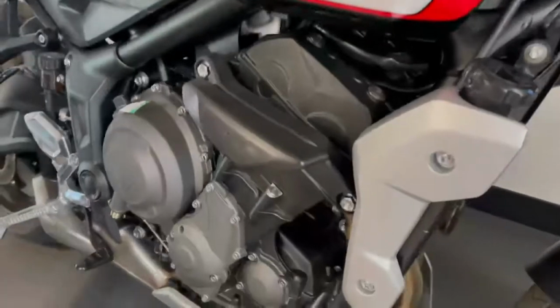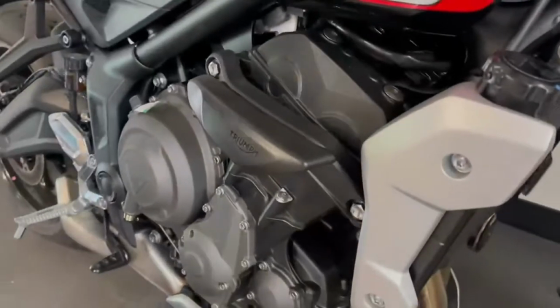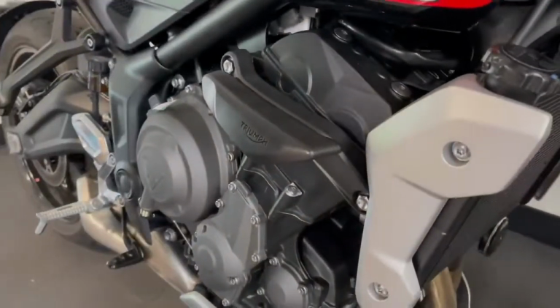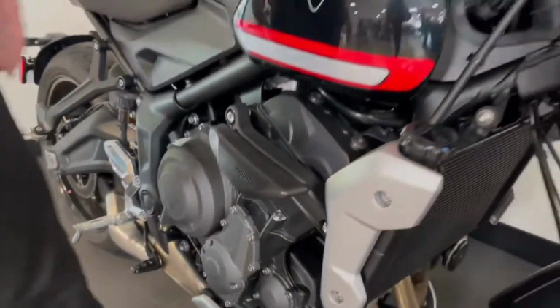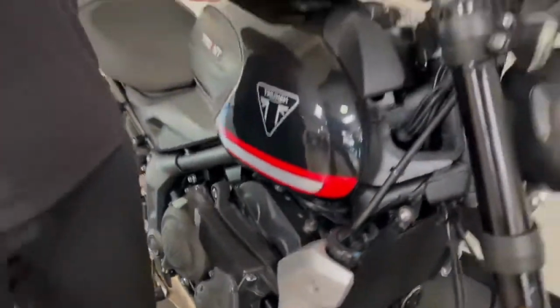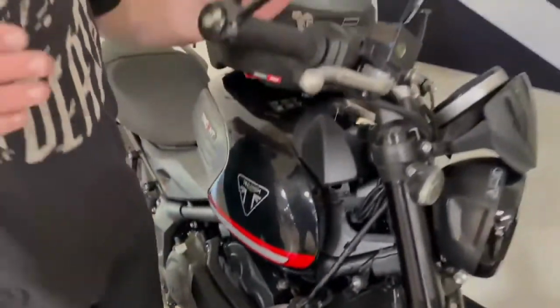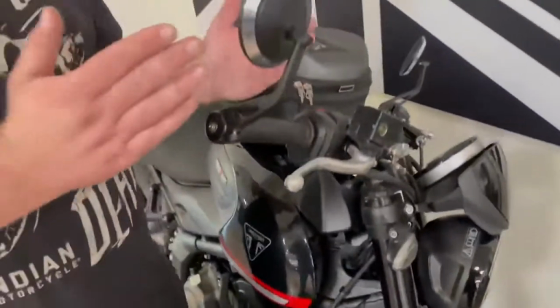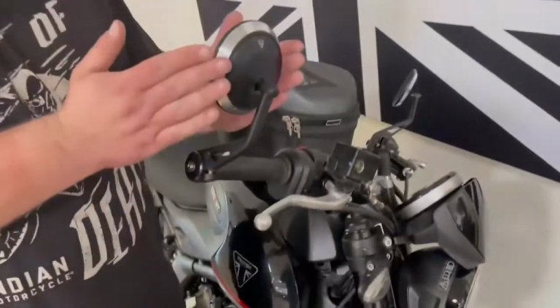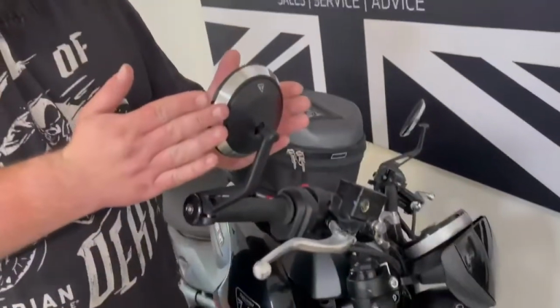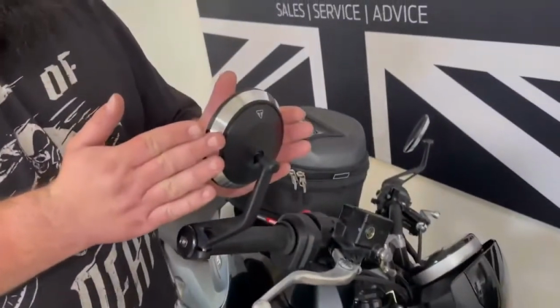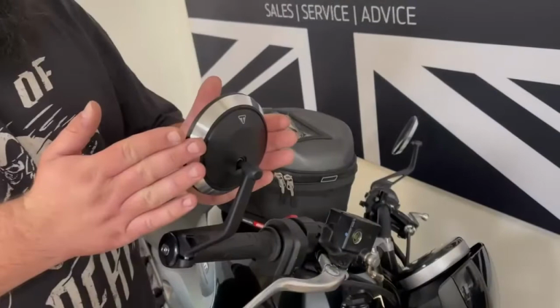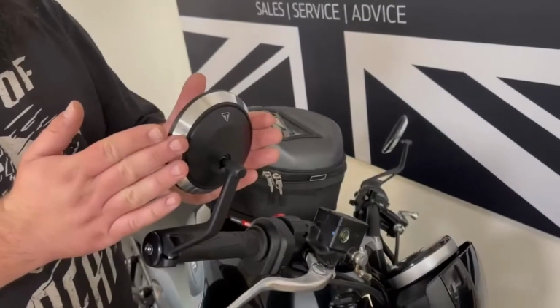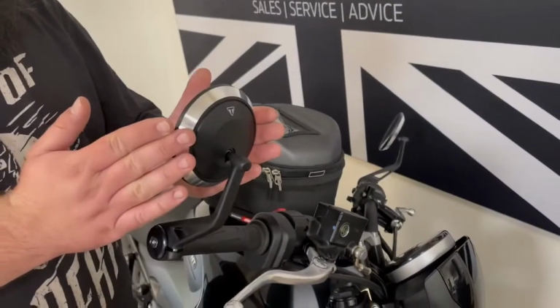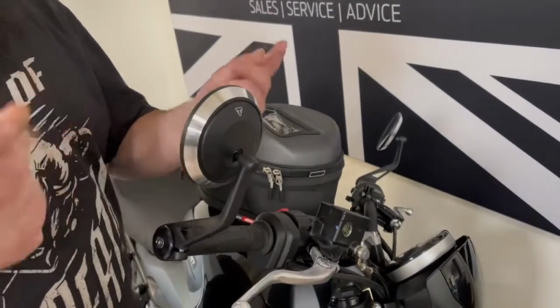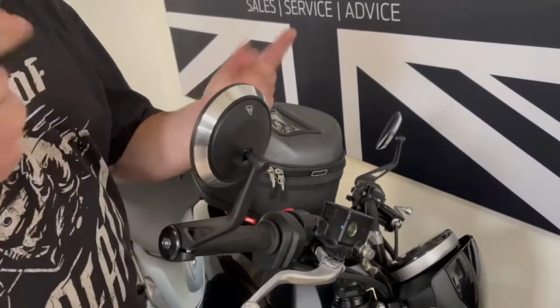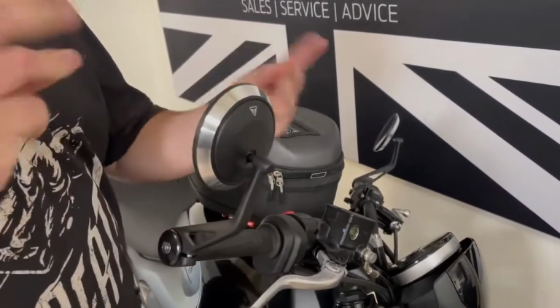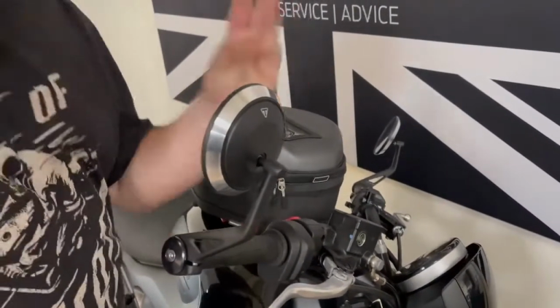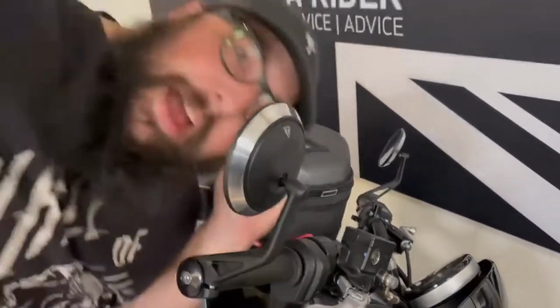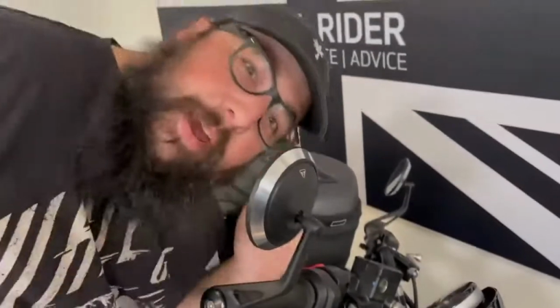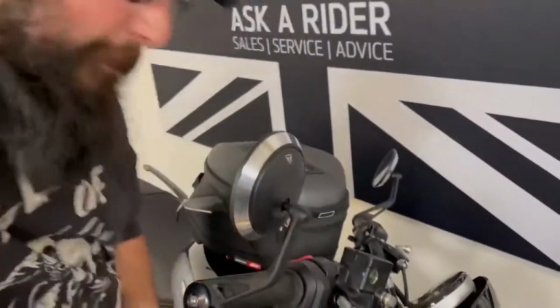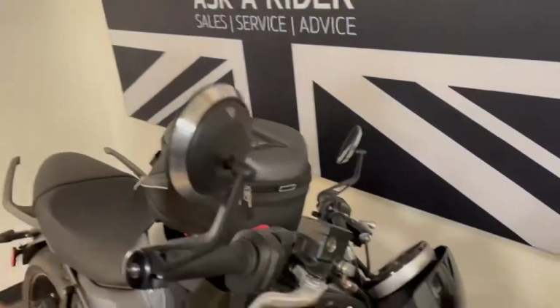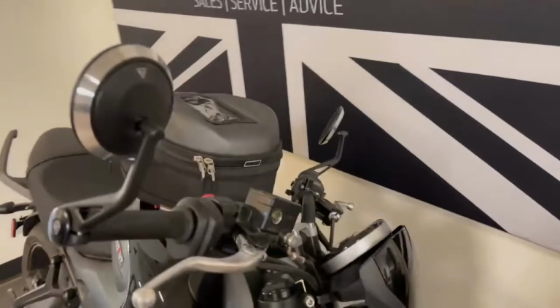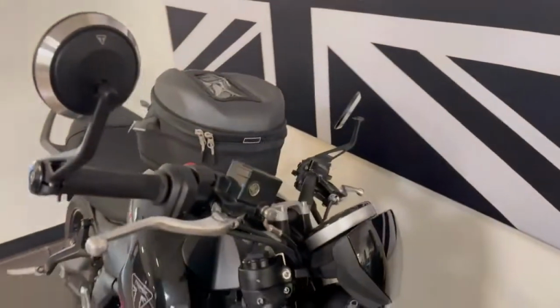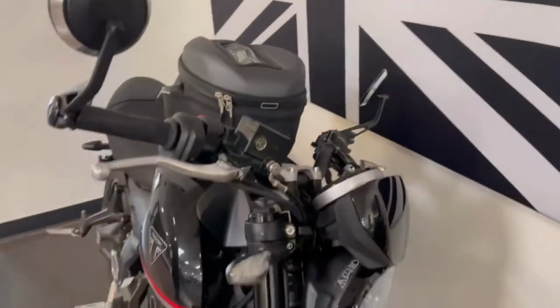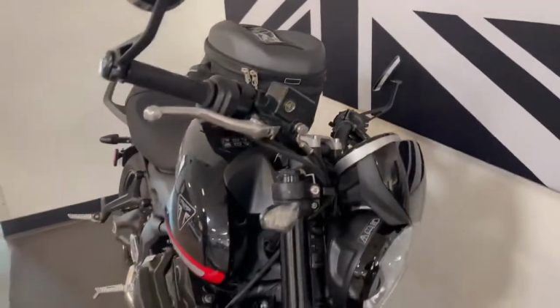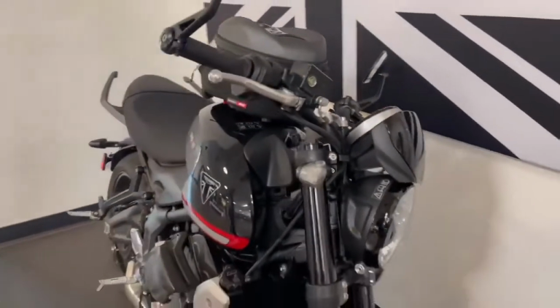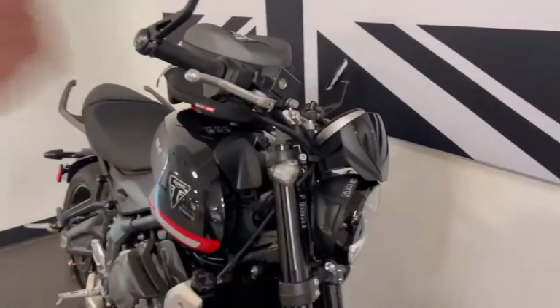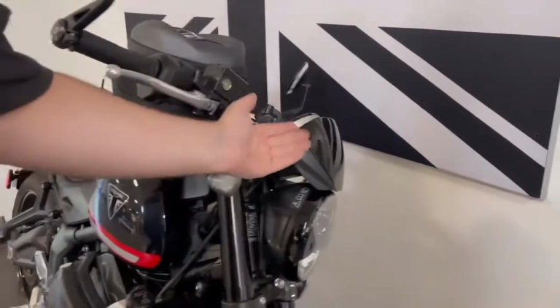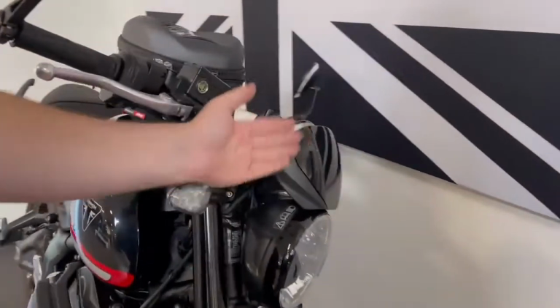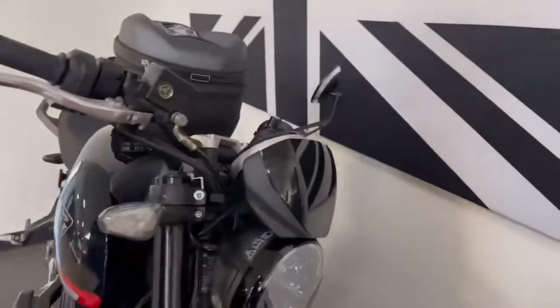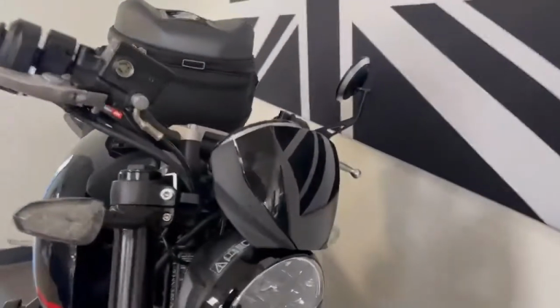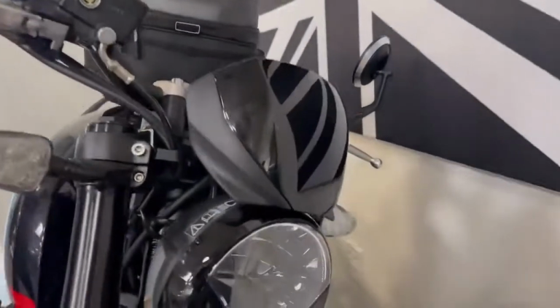And for style reasons, of course, you can get the bar and mirrors. These are the same ones you can get on a Rocket 3. Also, by the way, the fly screen — don't forget about the fly screen for a little bit of wind protection.